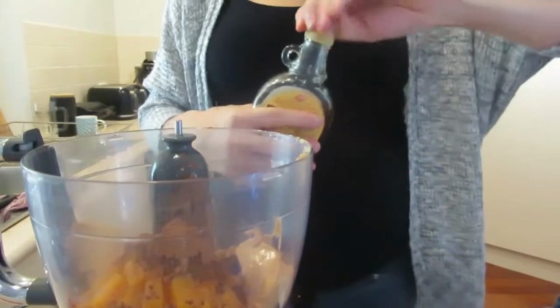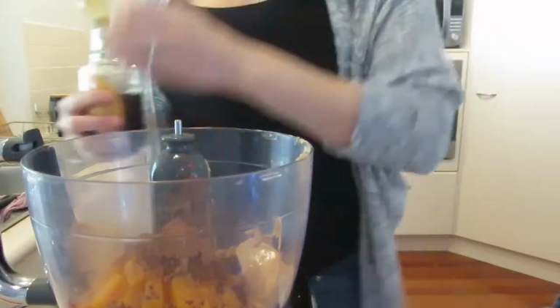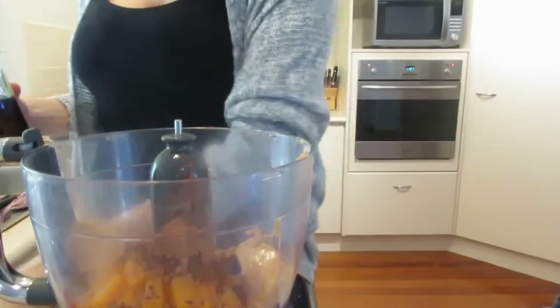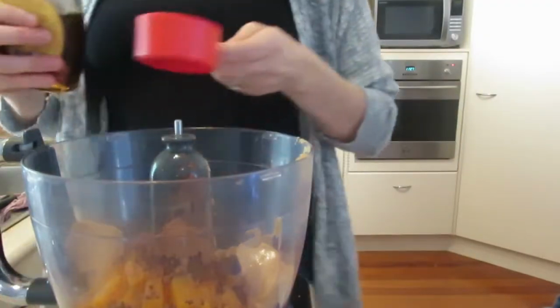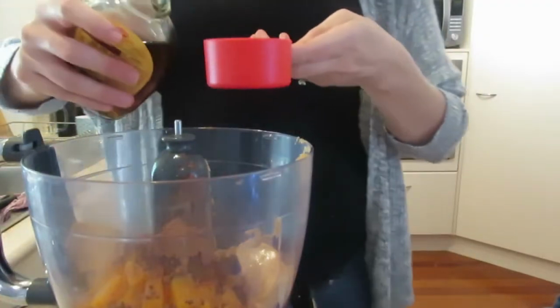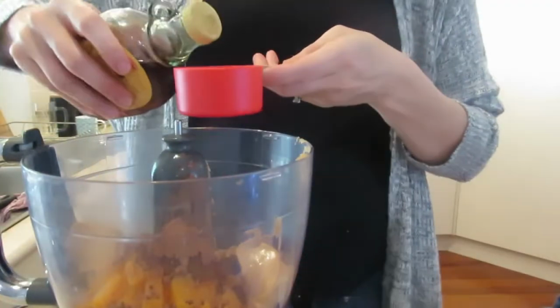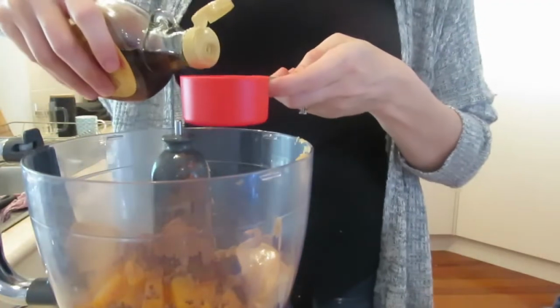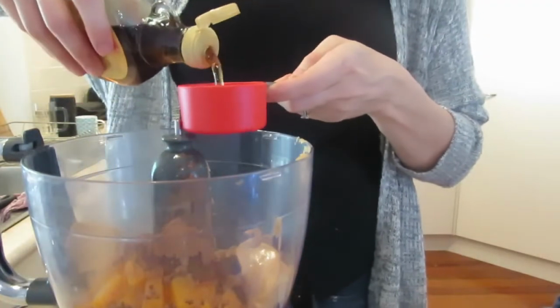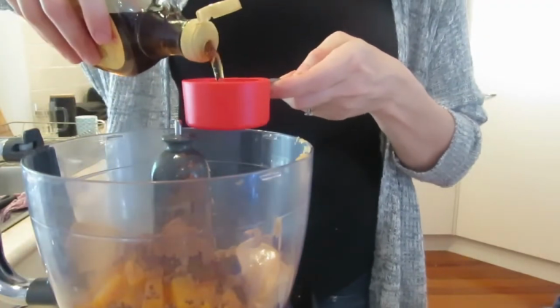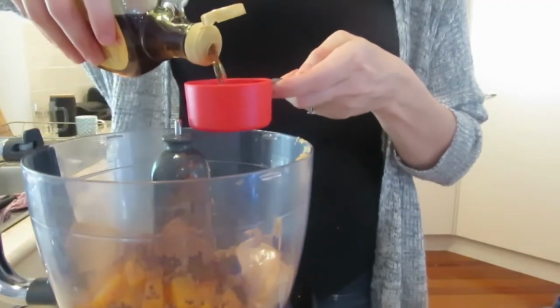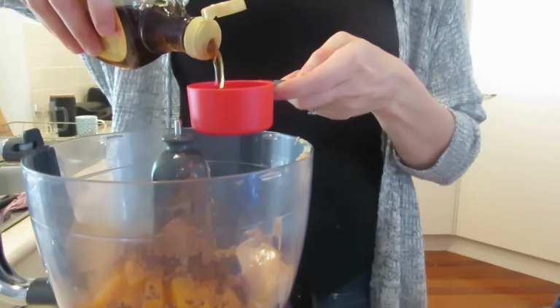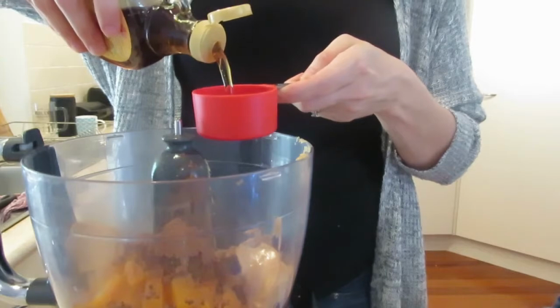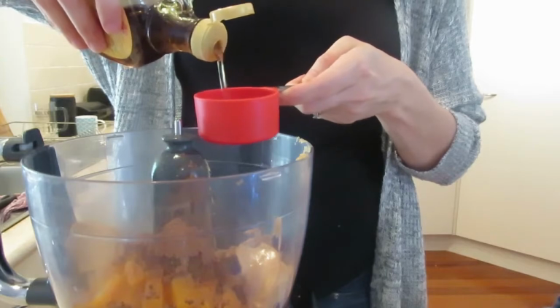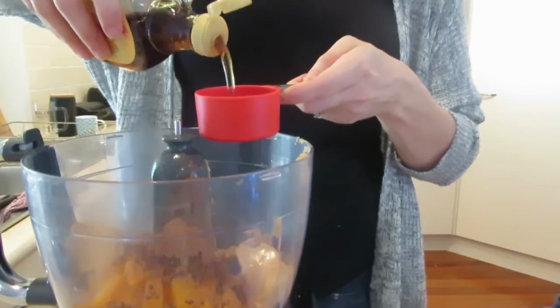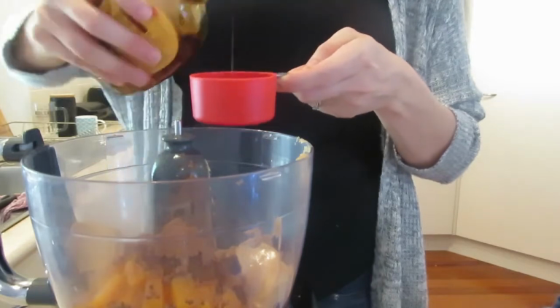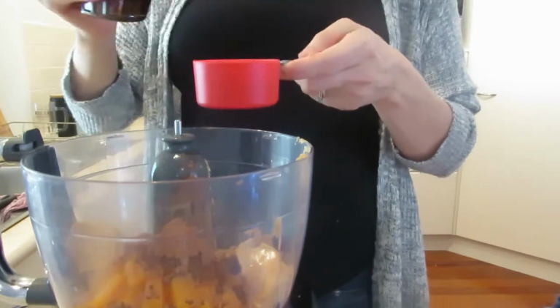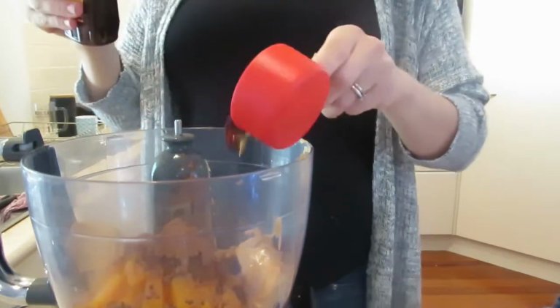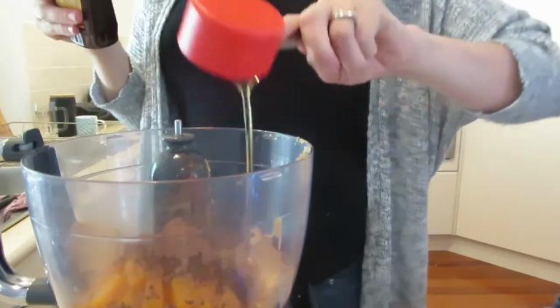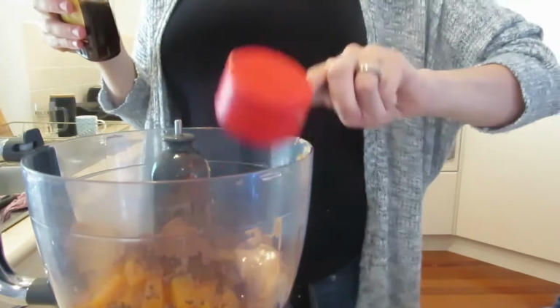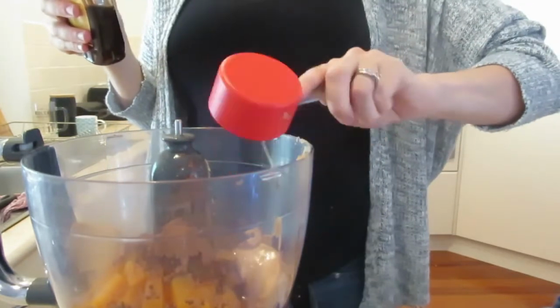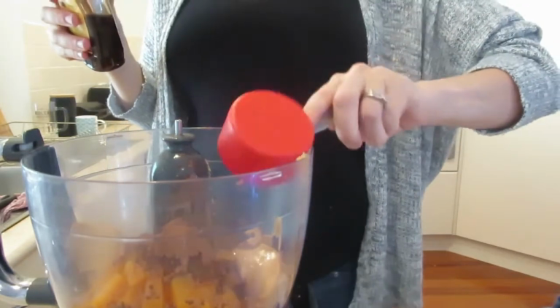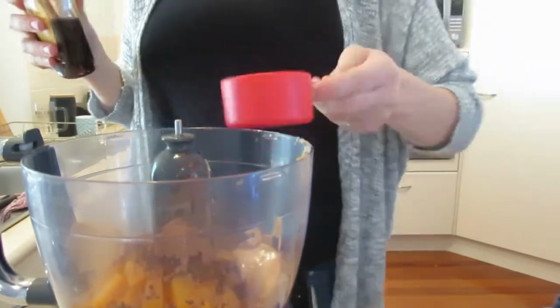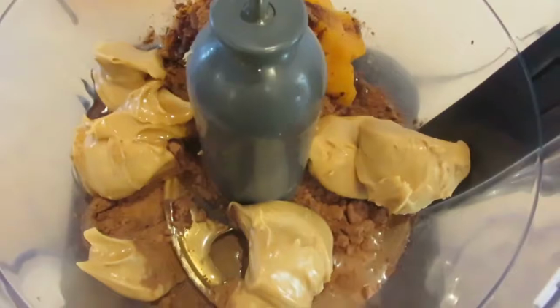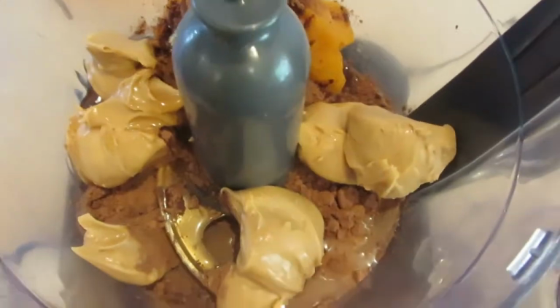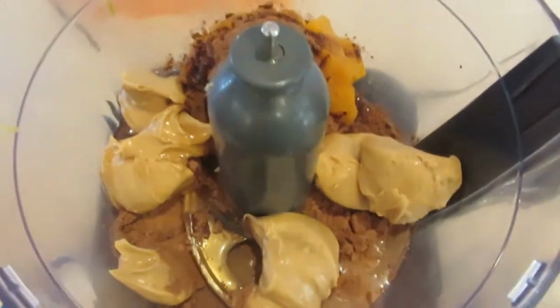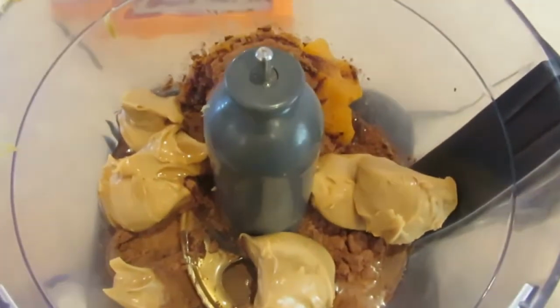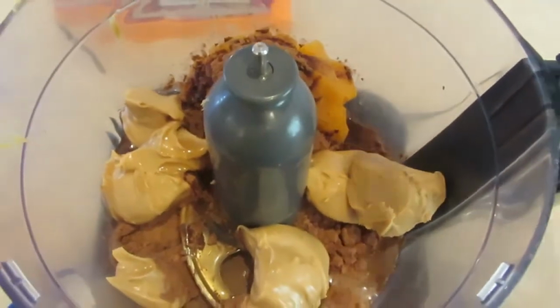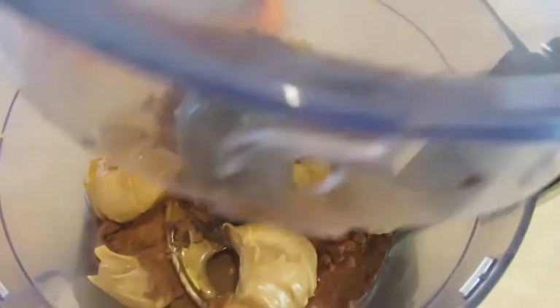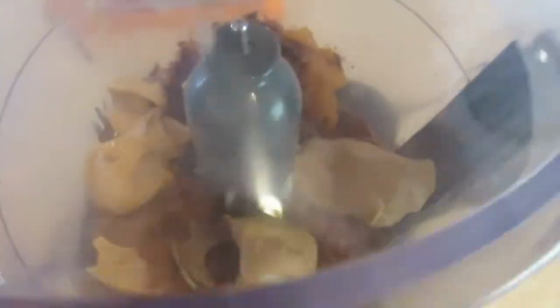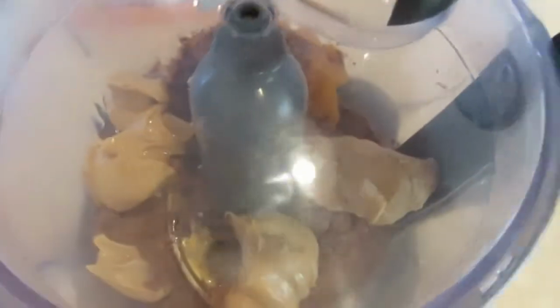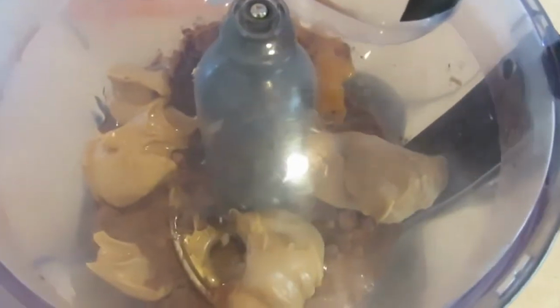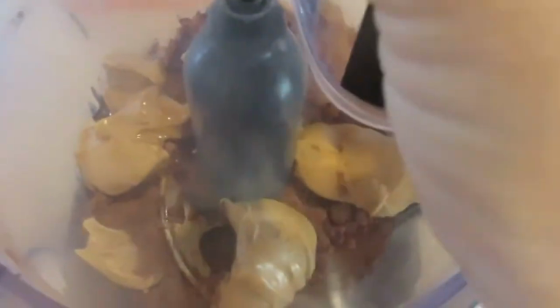It's way easier than putting it into a measuring cup and trying to get it out. For stuff like peanut butter, if you can convert that way it's way easier. And a quarter cup of maple syrup. Then we'll just blitz it up.